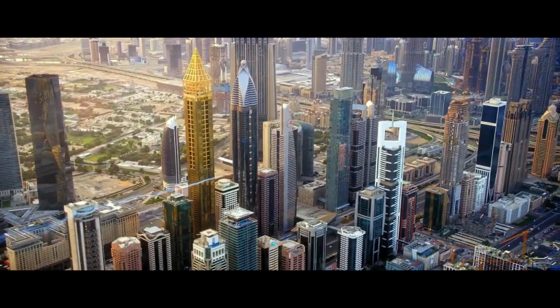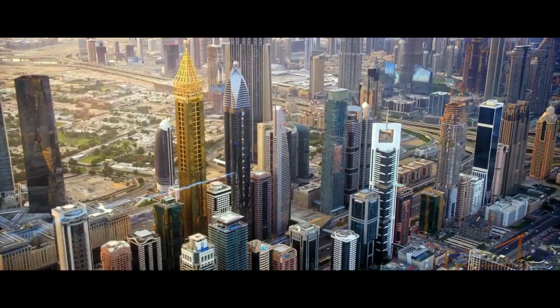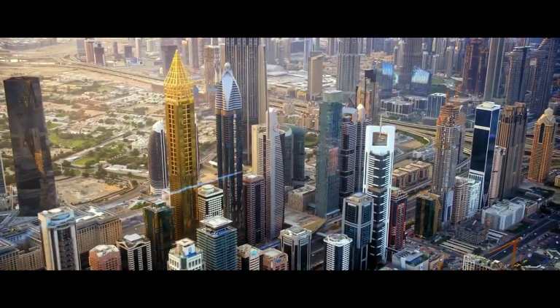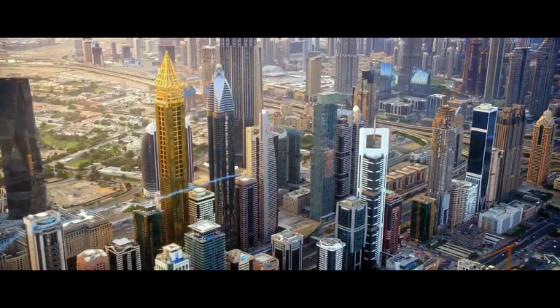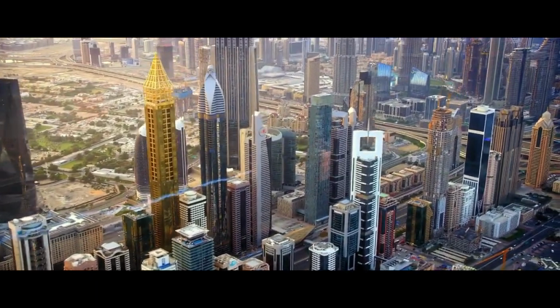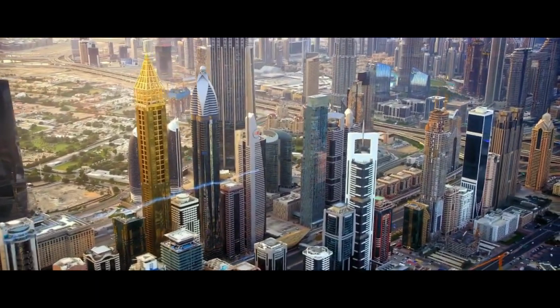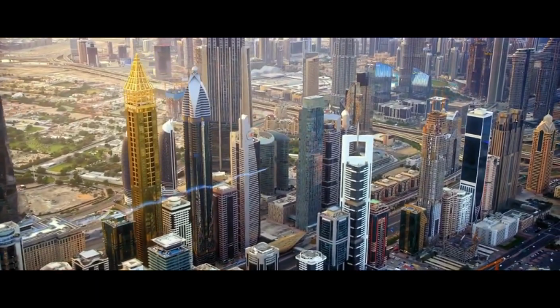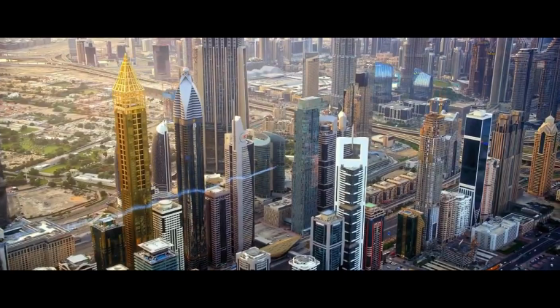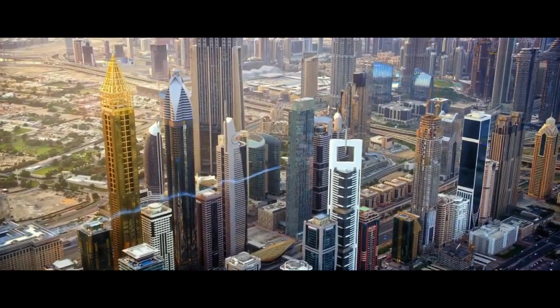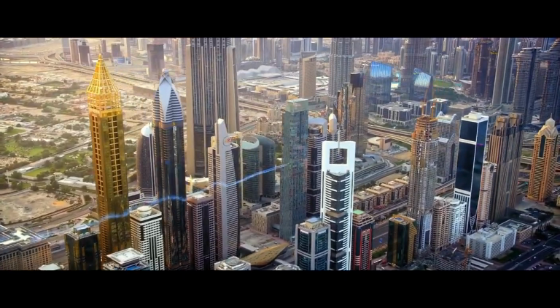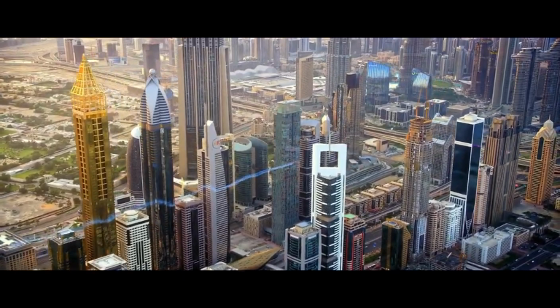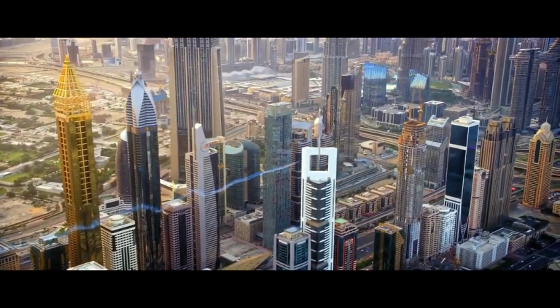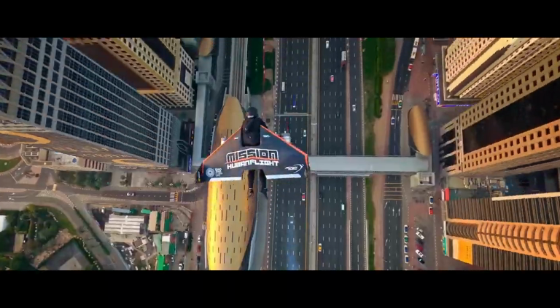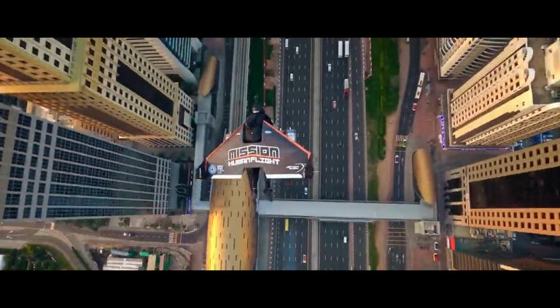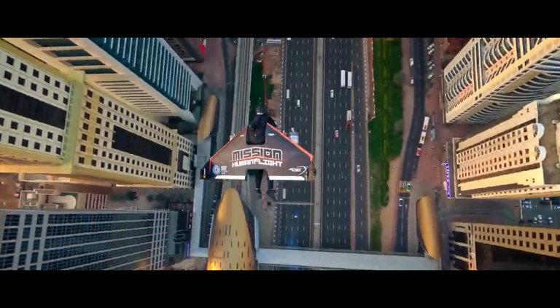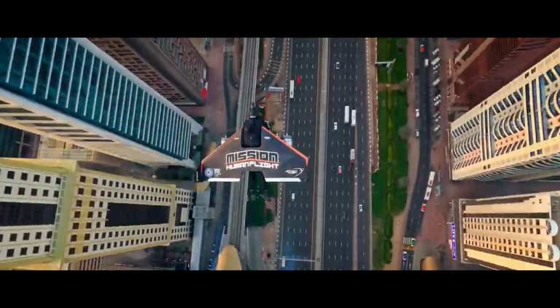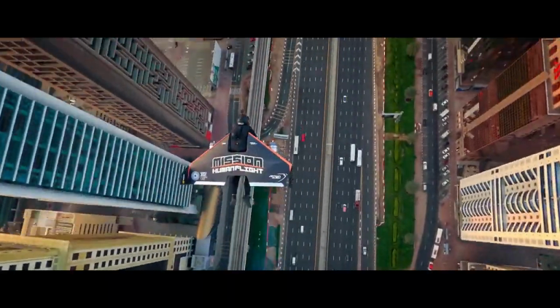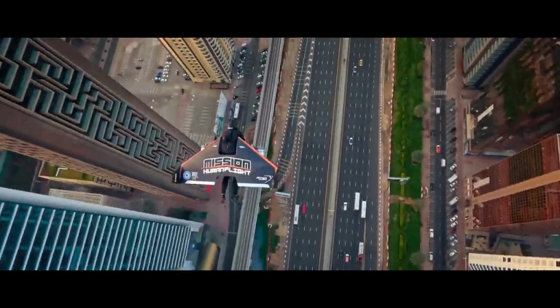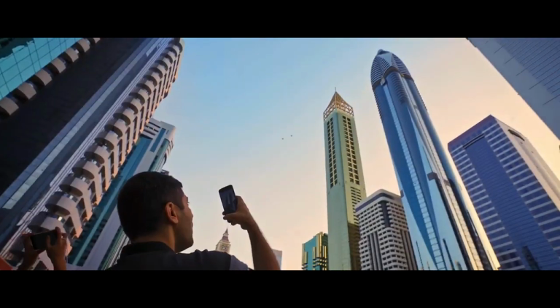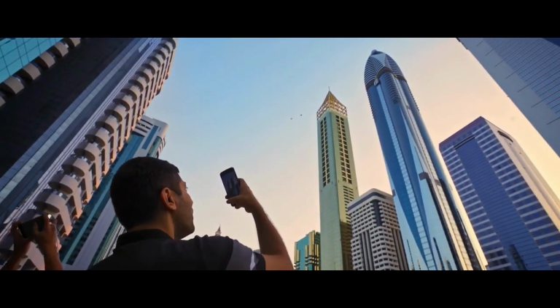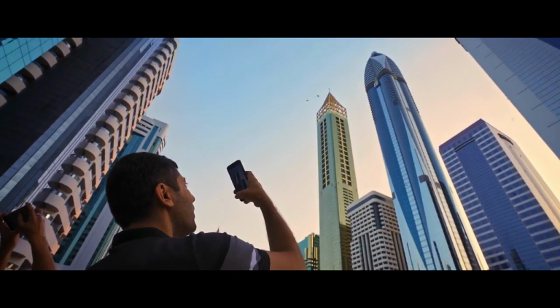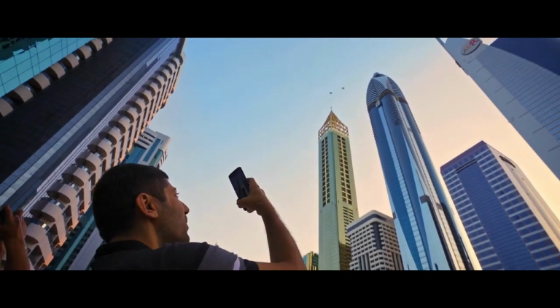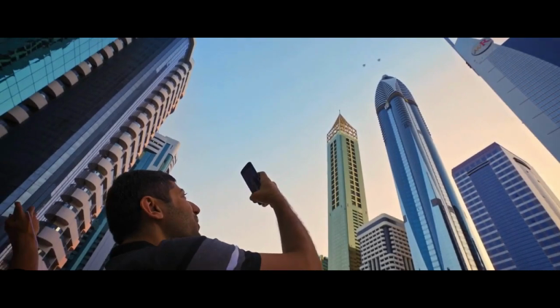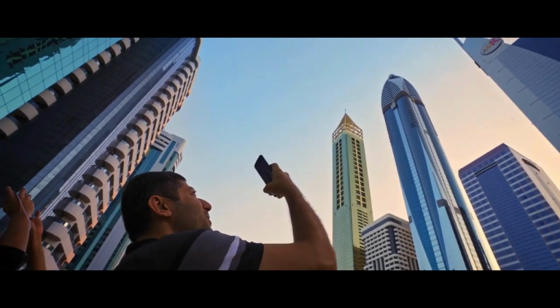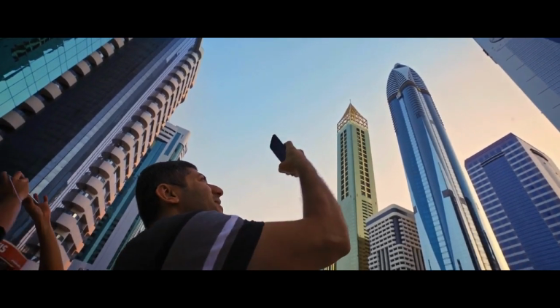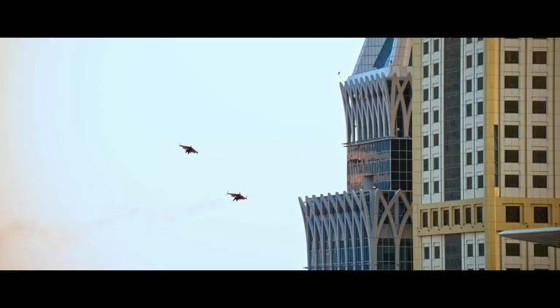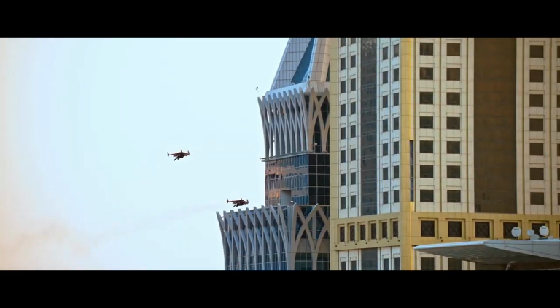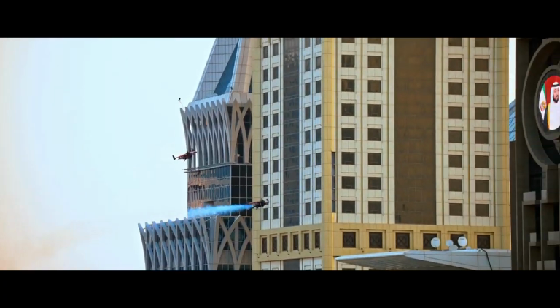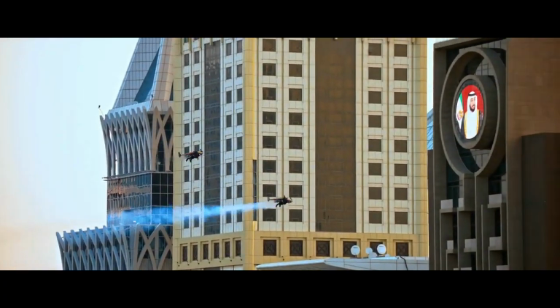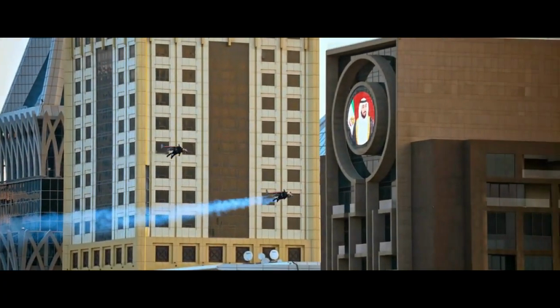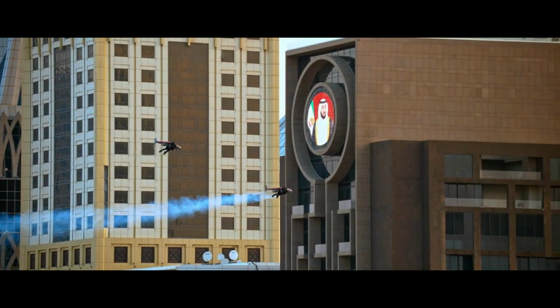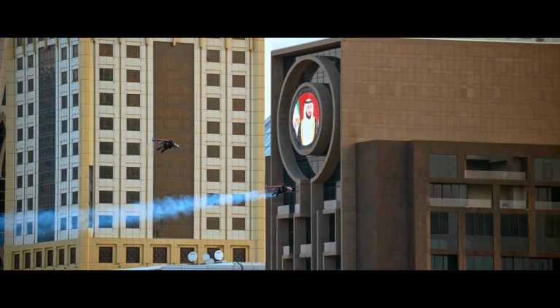Sadly, Reffet died in a training accident later that year. The Jetman Dubai team has not shared much about what happened, but they are still working on their jetpack dream.